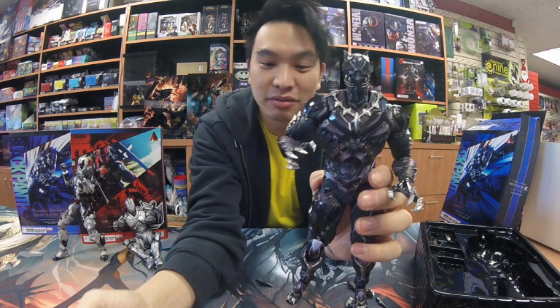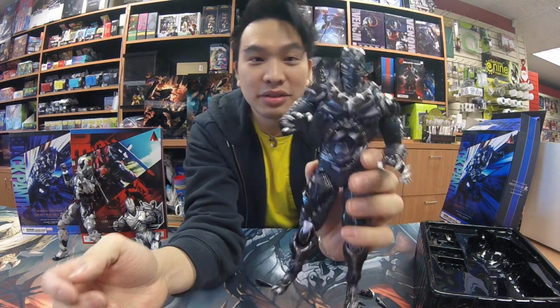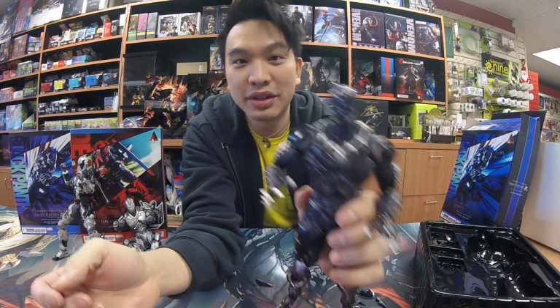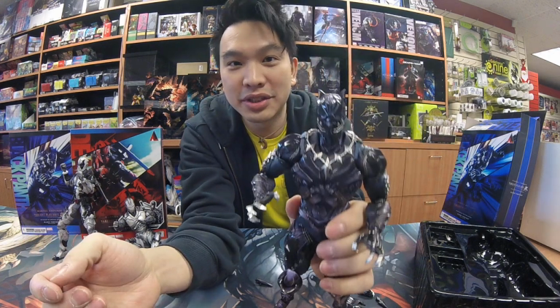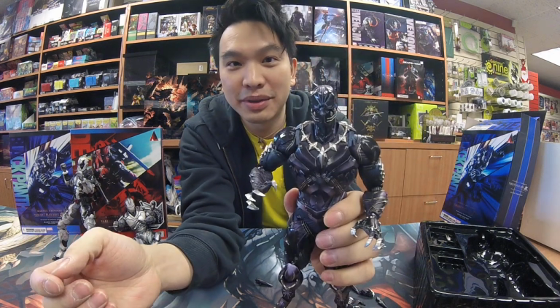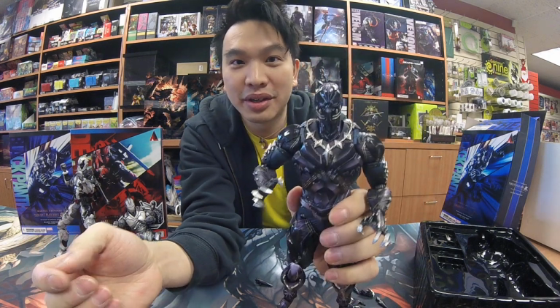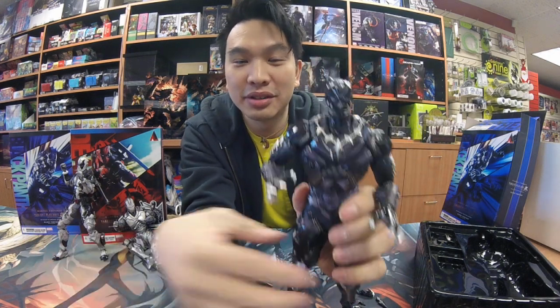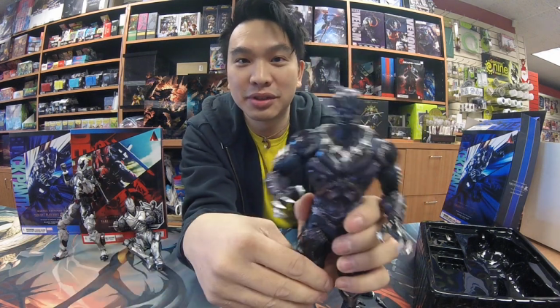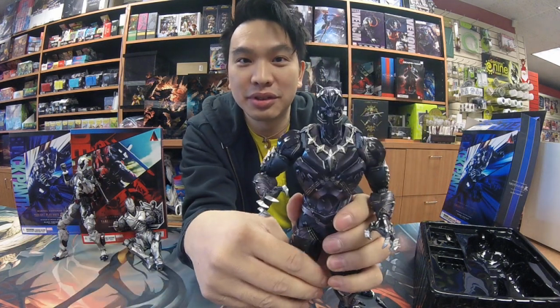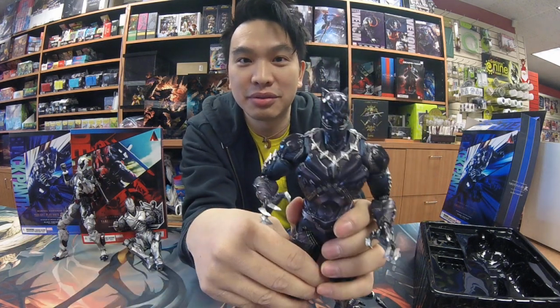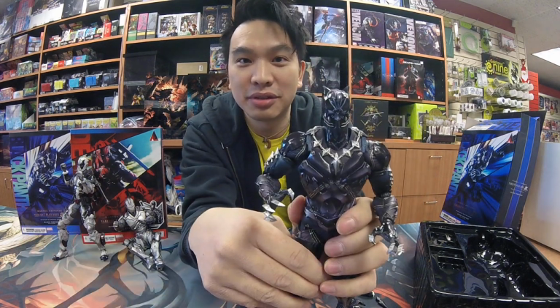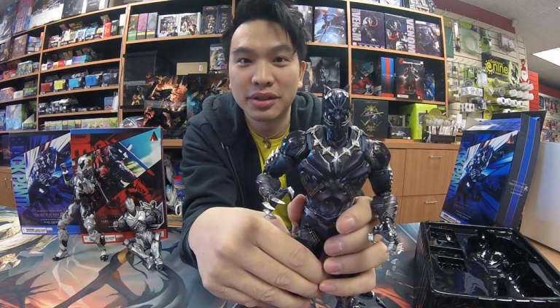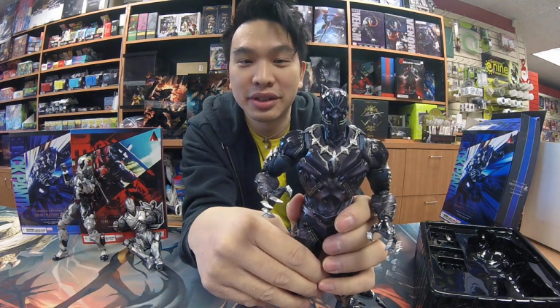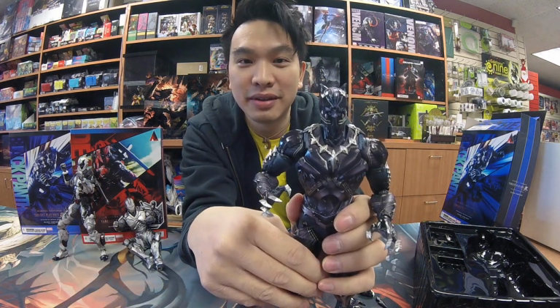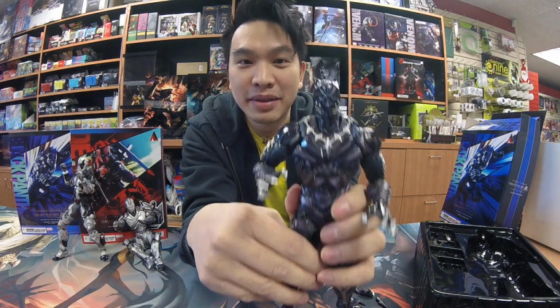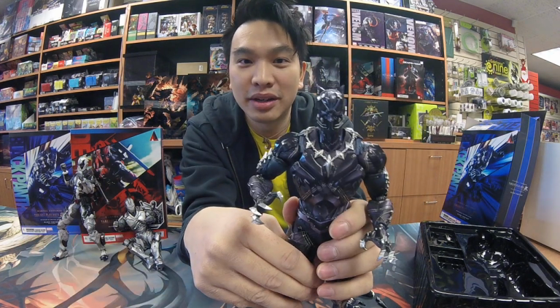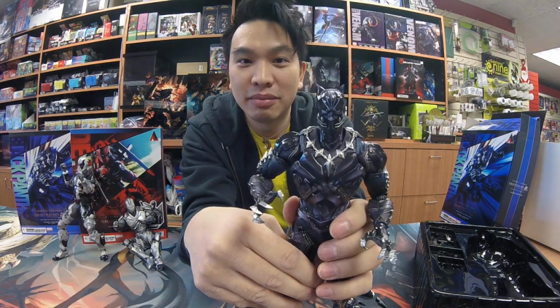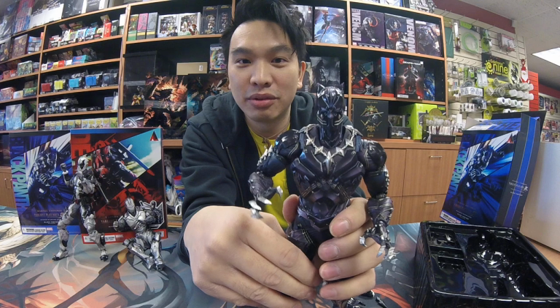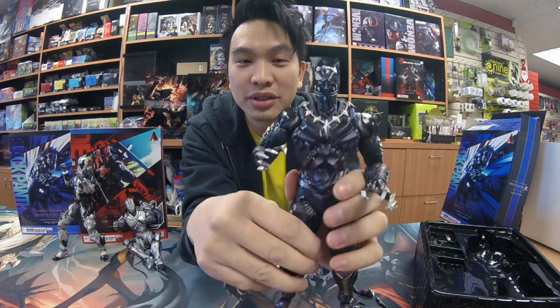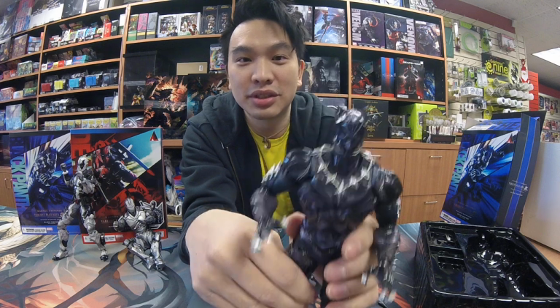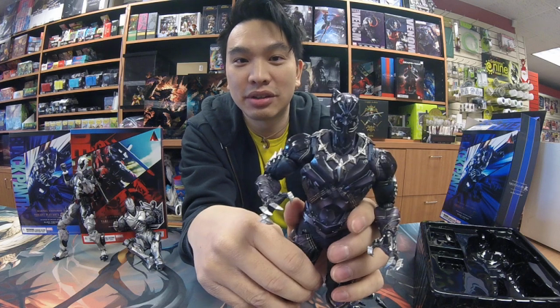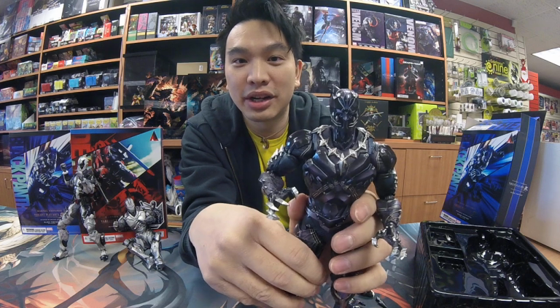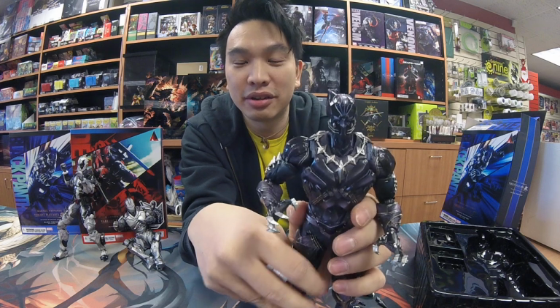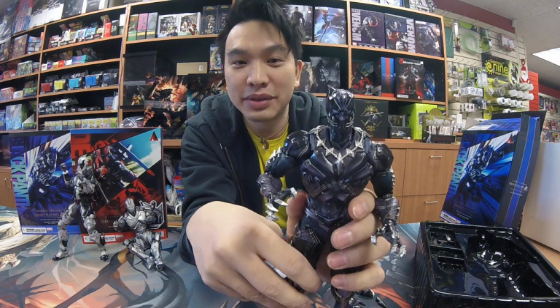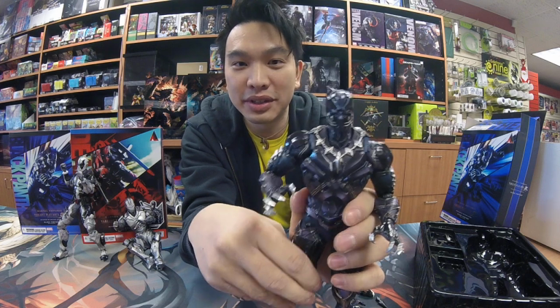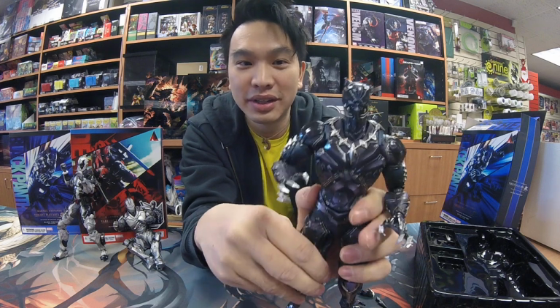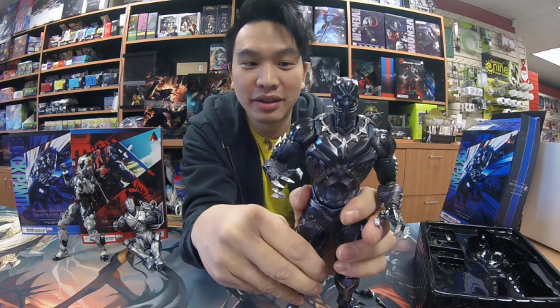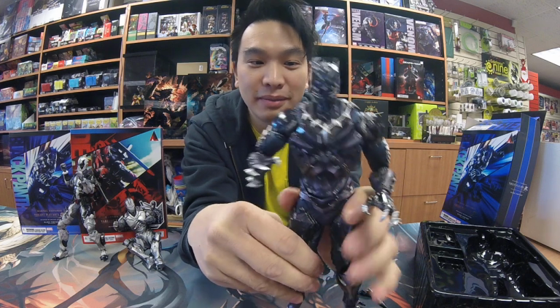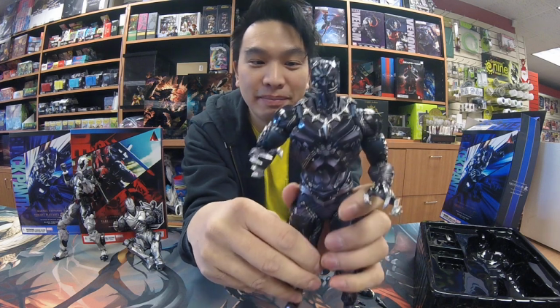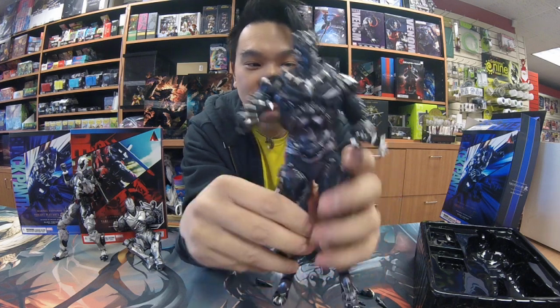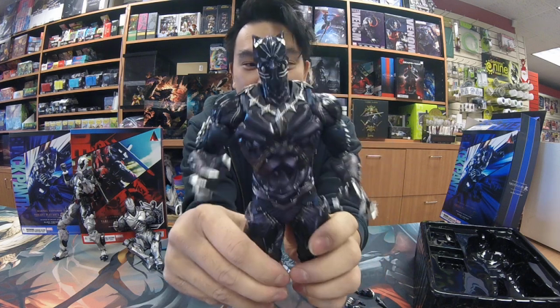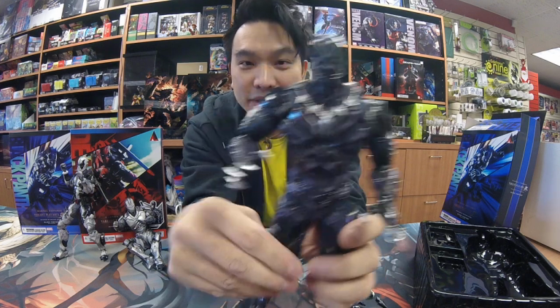I do have it in my shop here — Heroes World — we're in Toronto, Ontario, or you can search us out online or on Facebook. Thanks for watching.